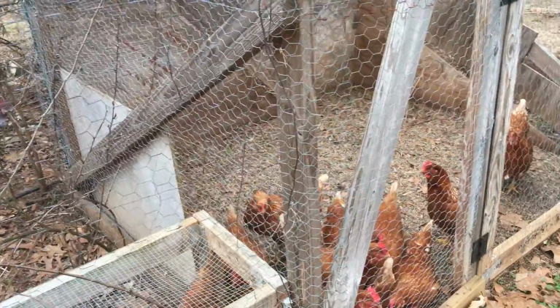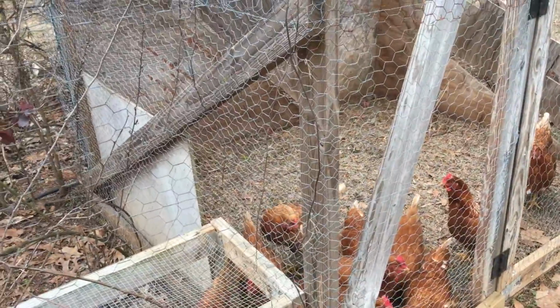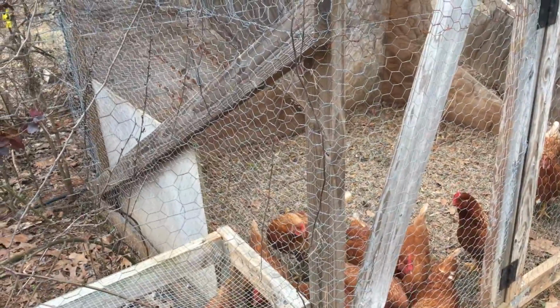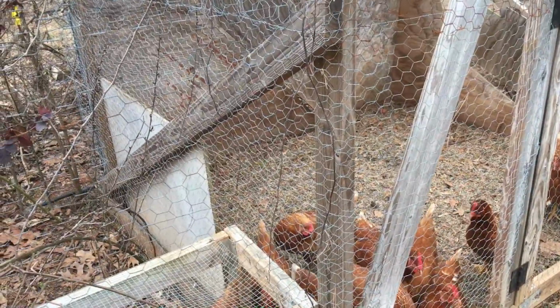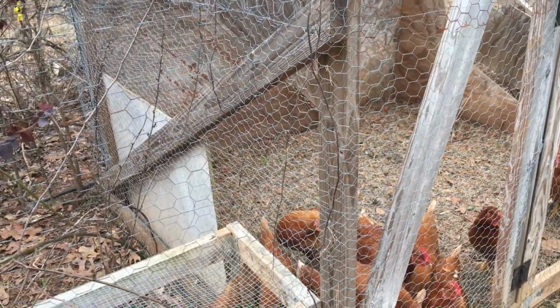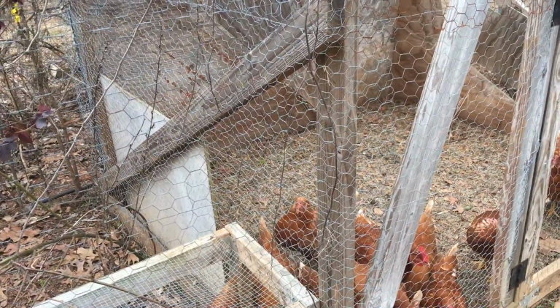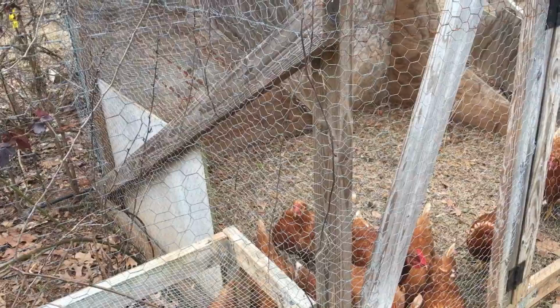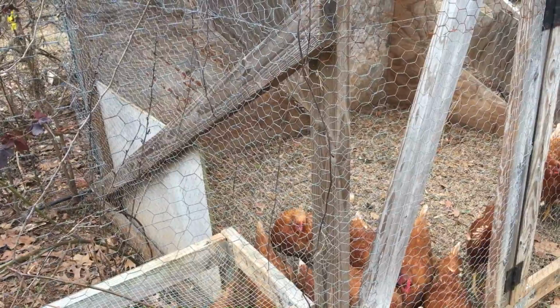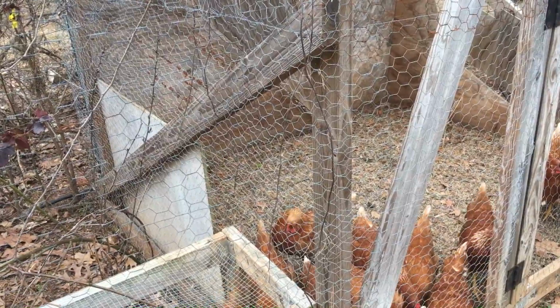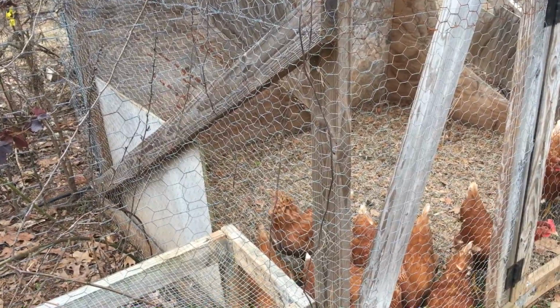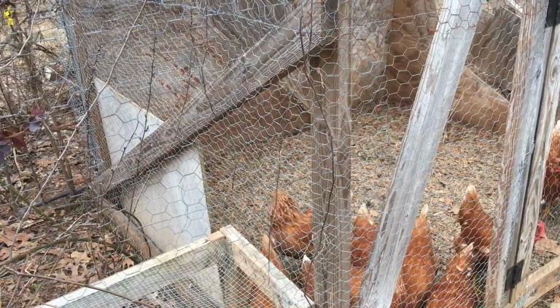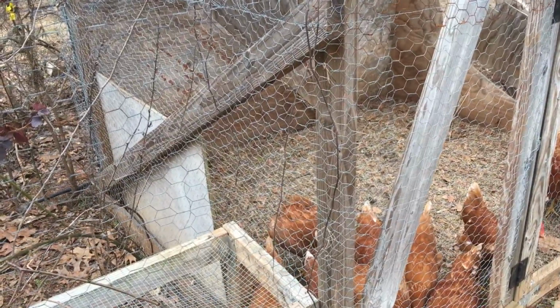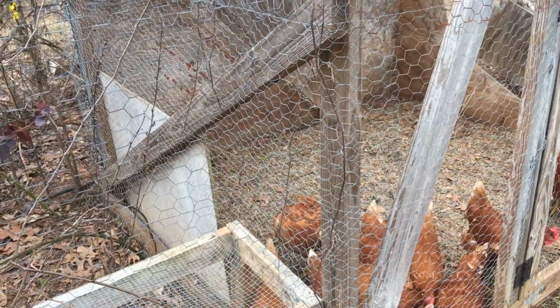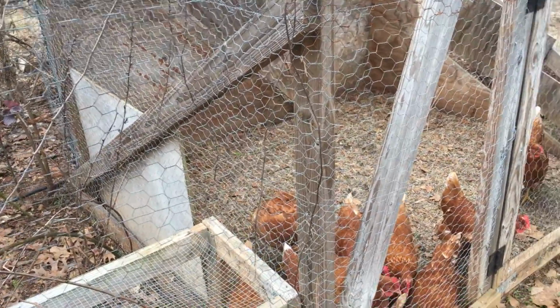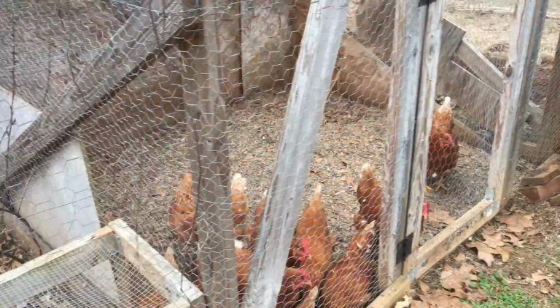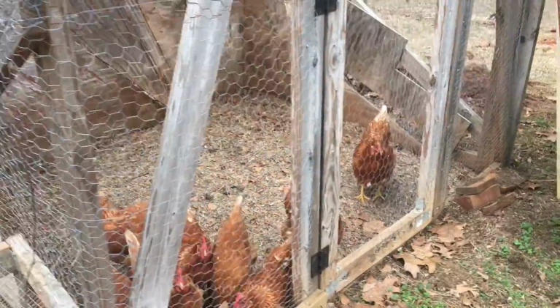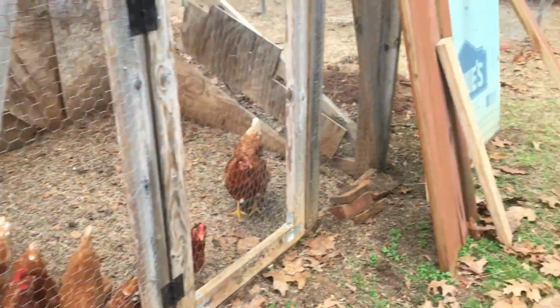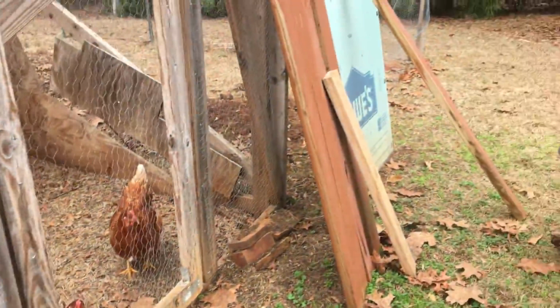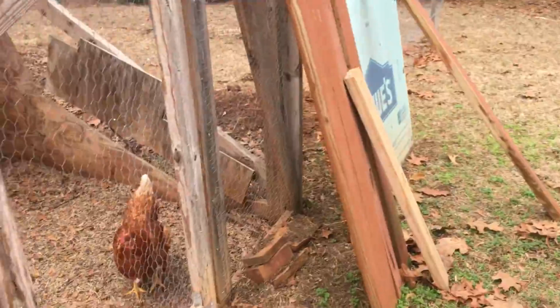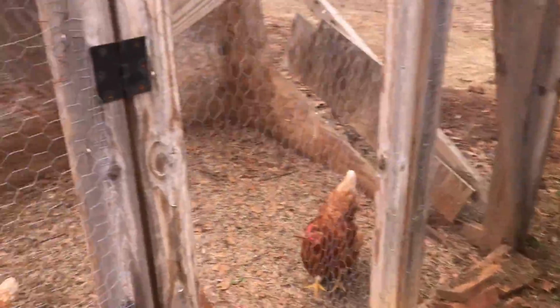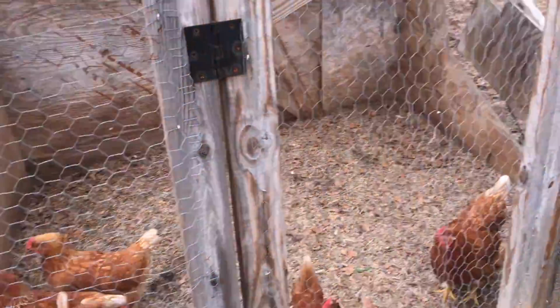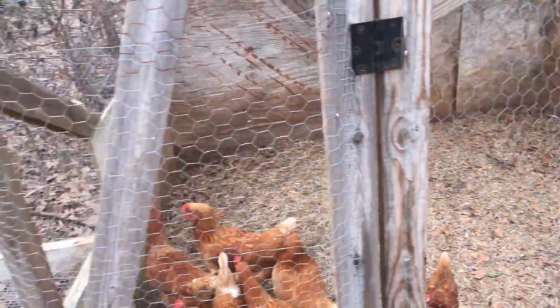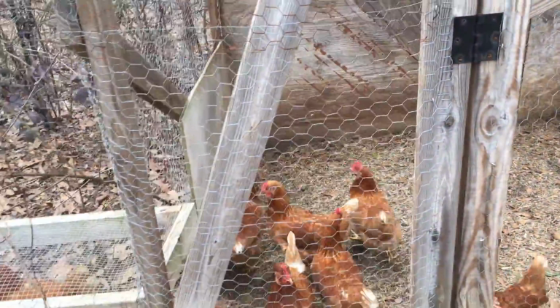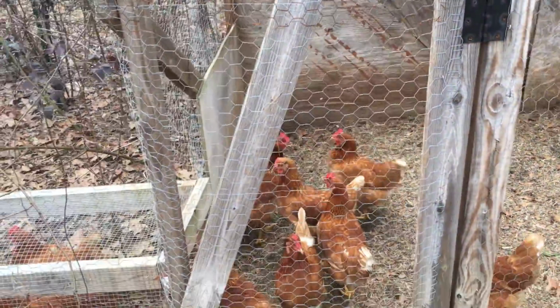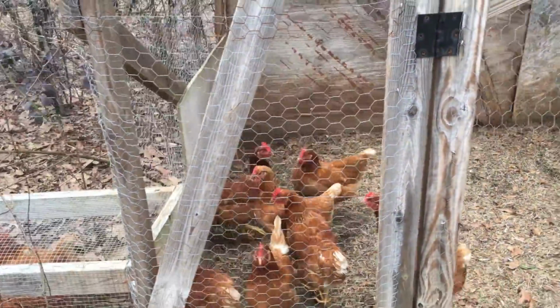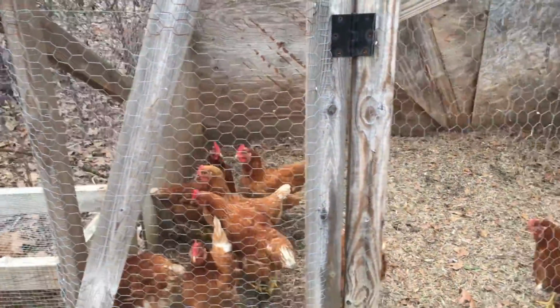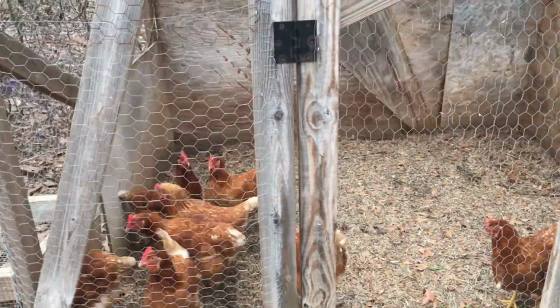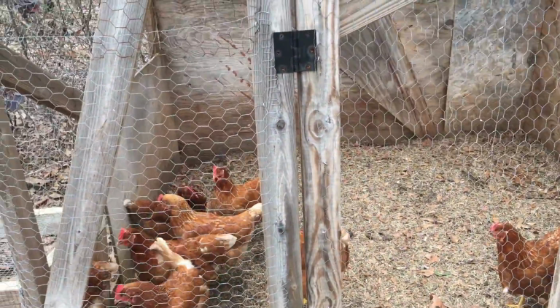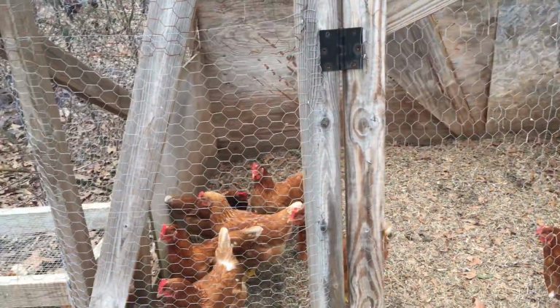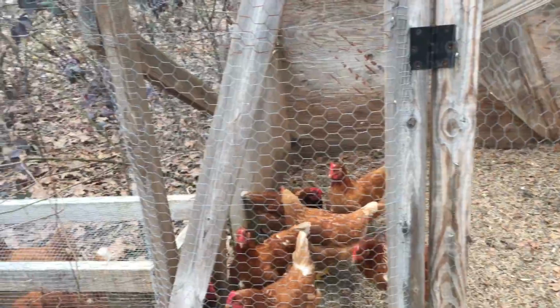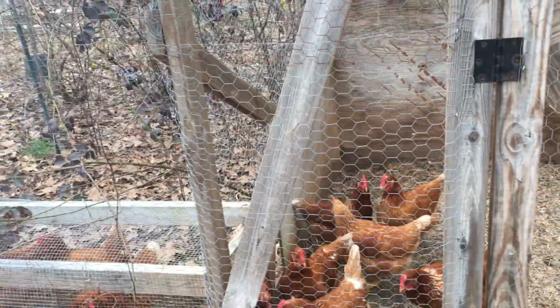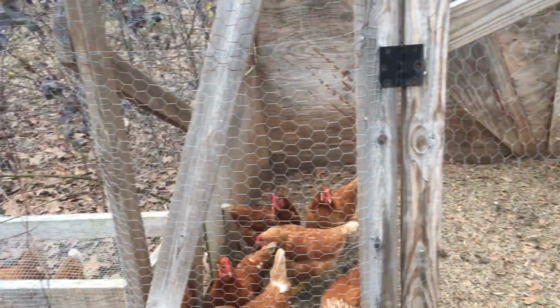Our previous flock was what they called a rainbow layer package — a lot of different breeds. And we rarely ever got an egg from everybody. Some of the breeds just didn't lay as well as others.